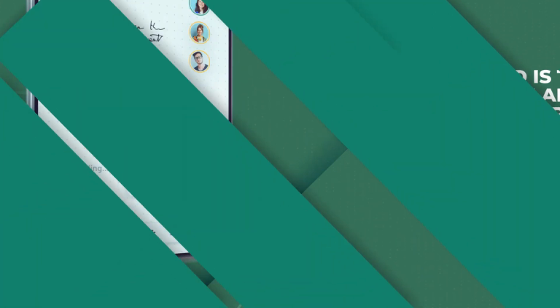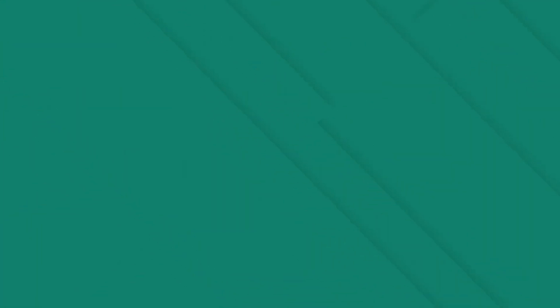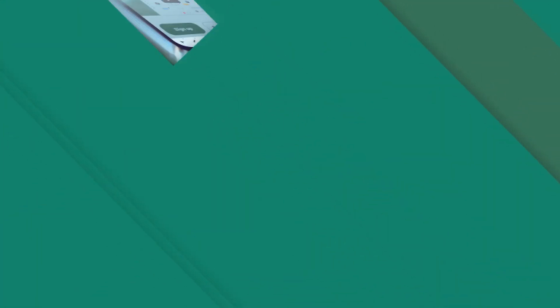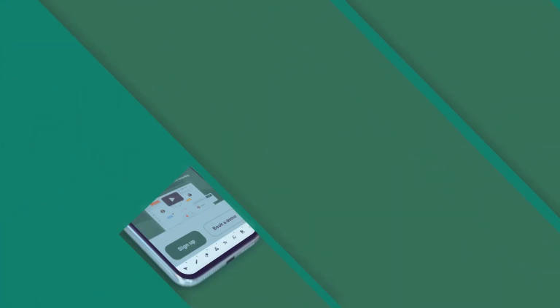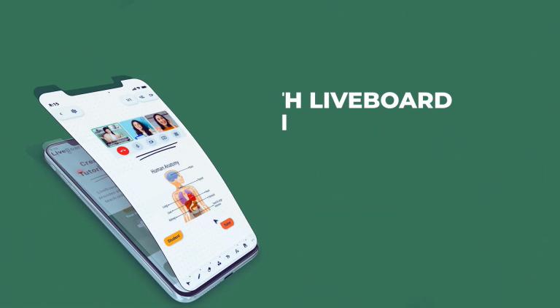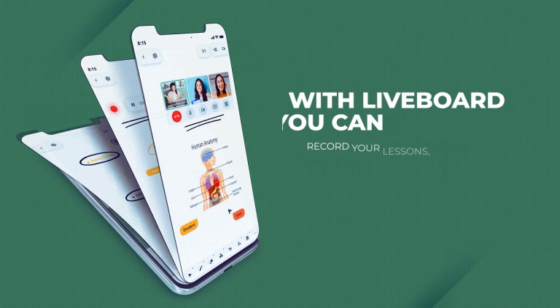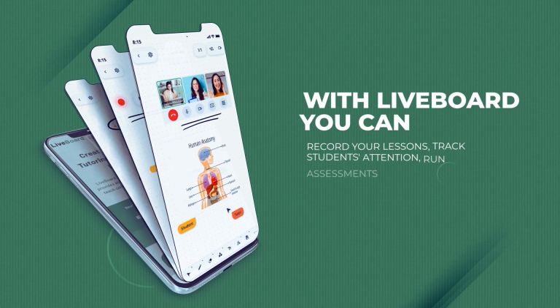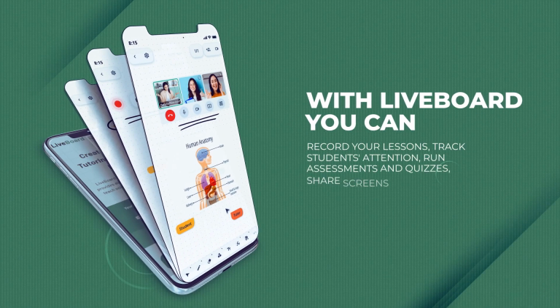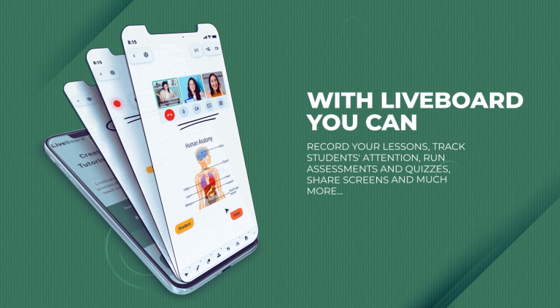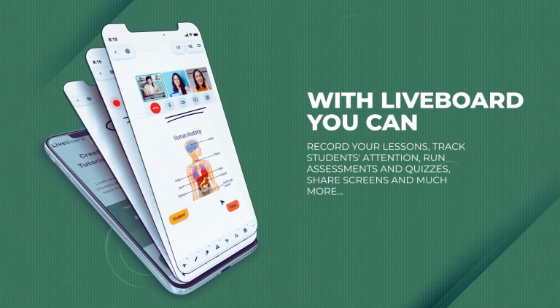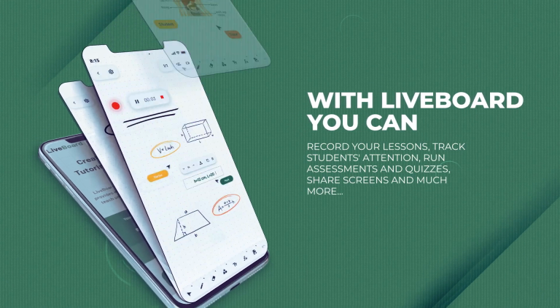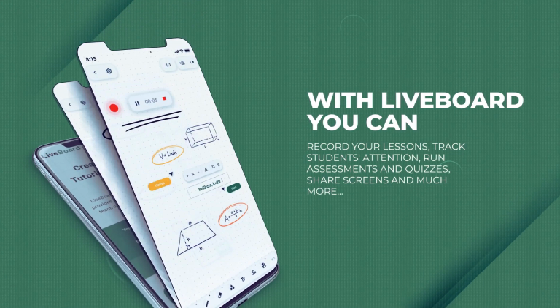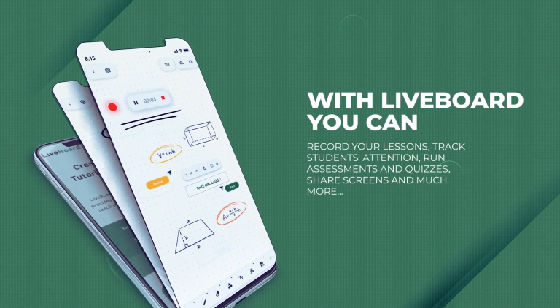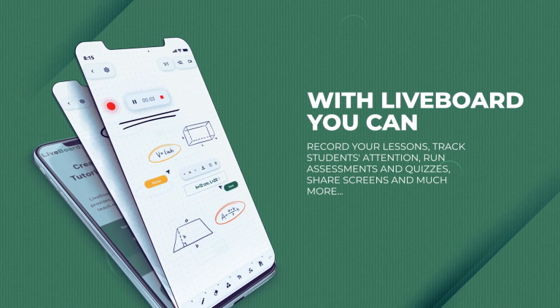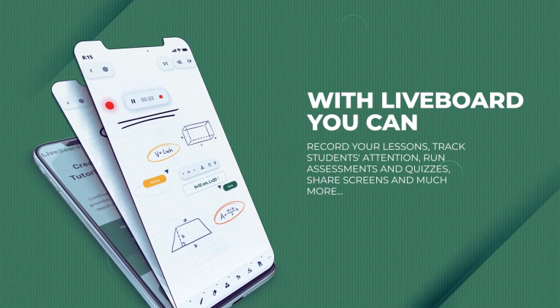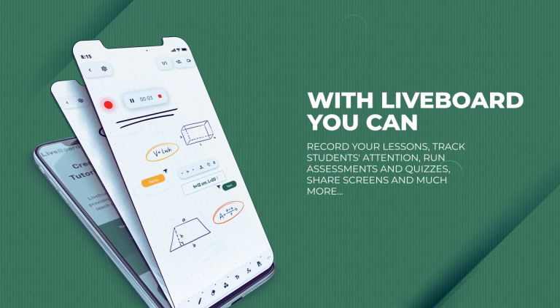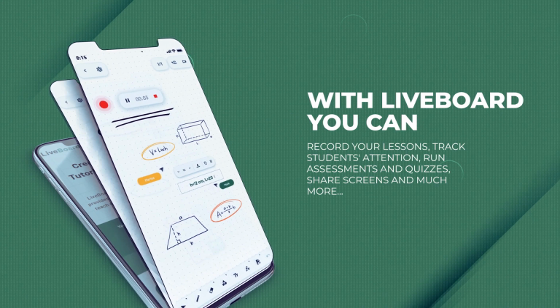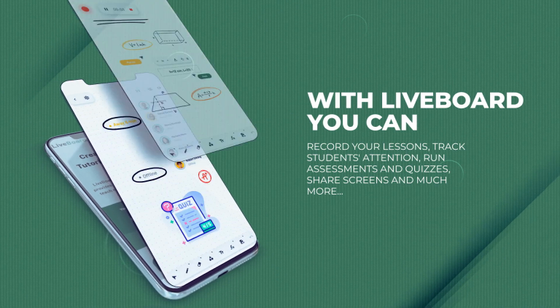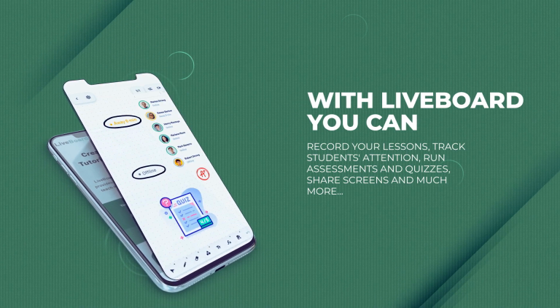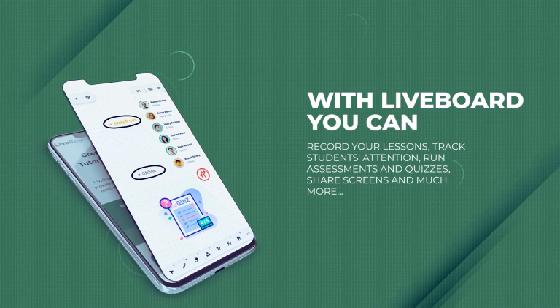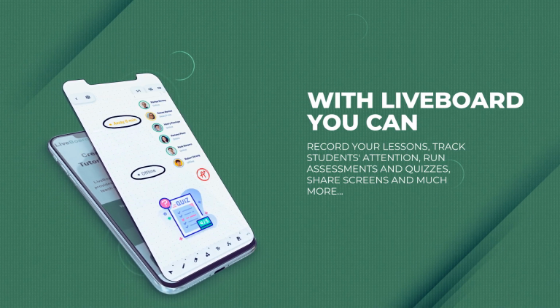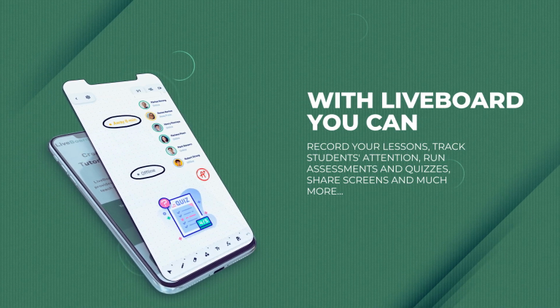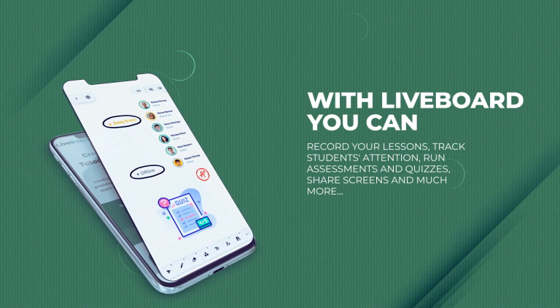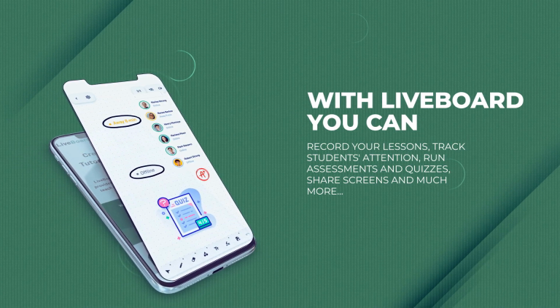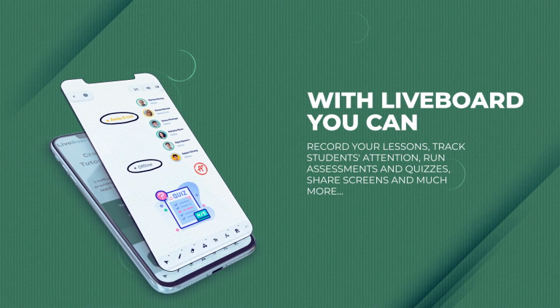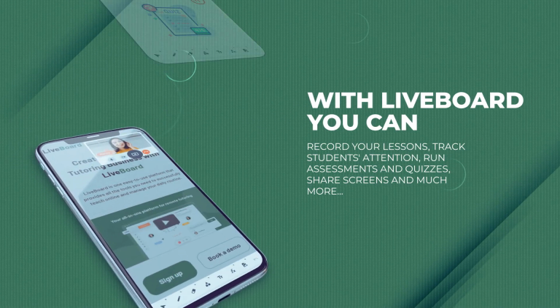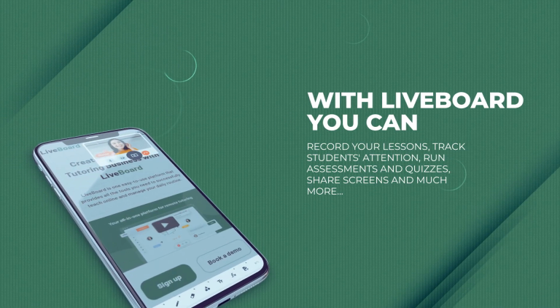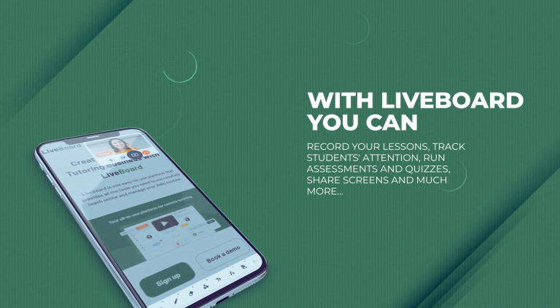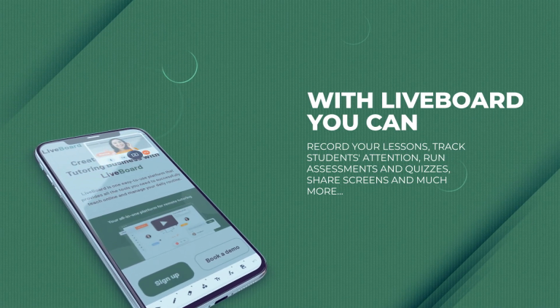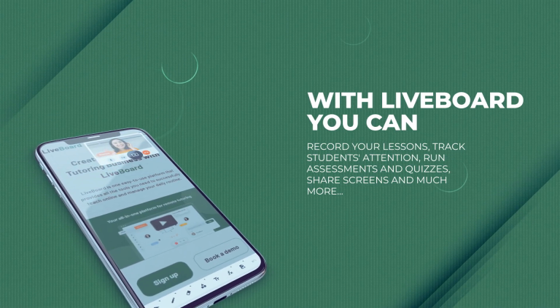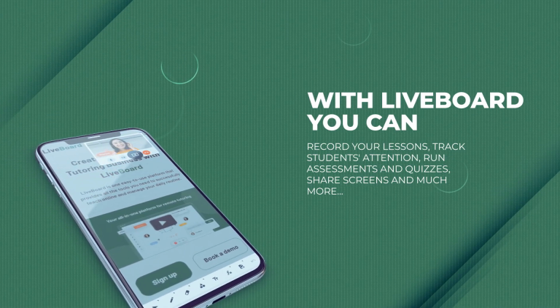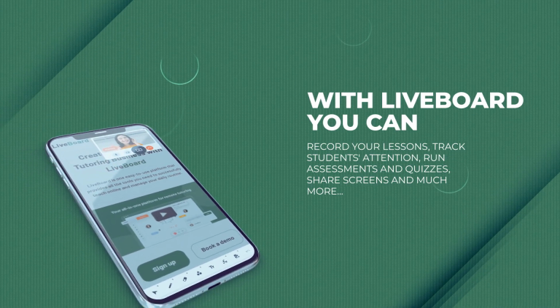With Liveboard you can make video and audio calls, record your lessons, track students' attention, run assessments and quizzes, share screens, and much more.